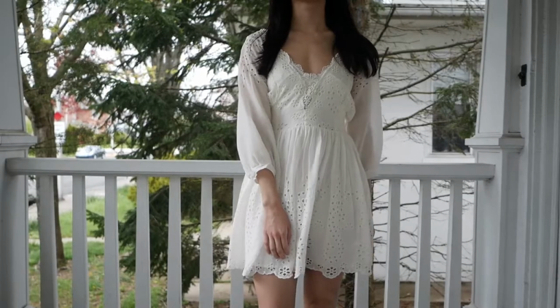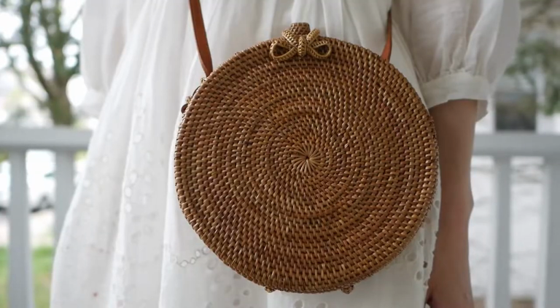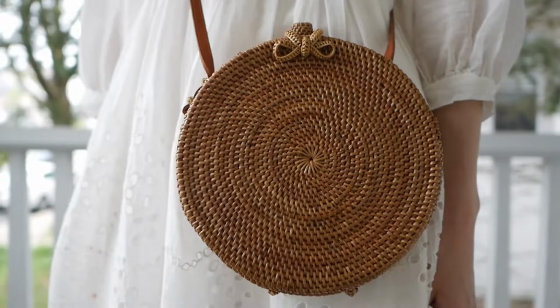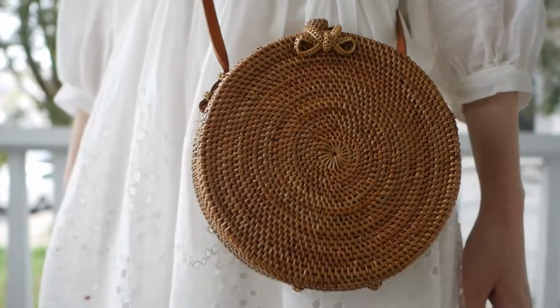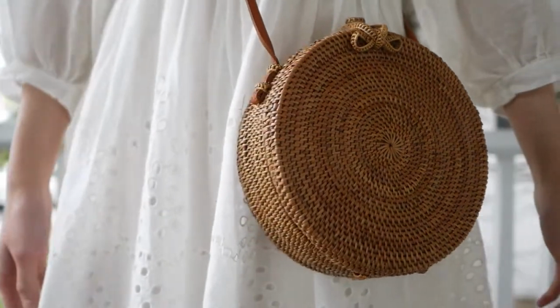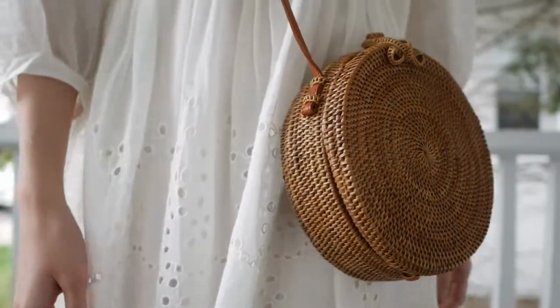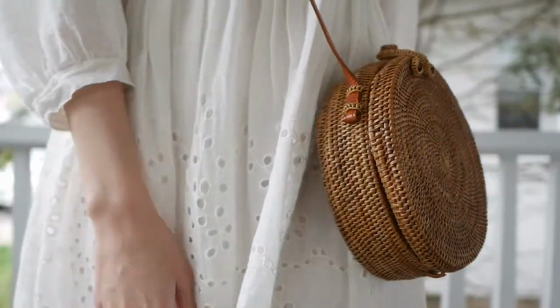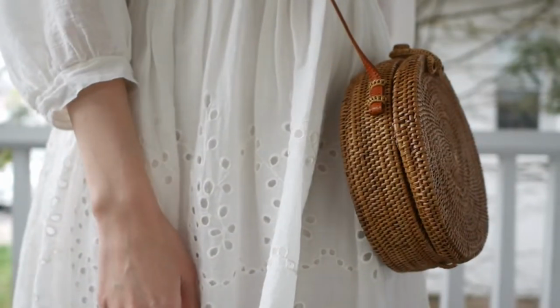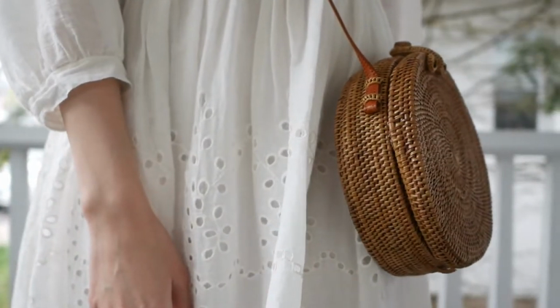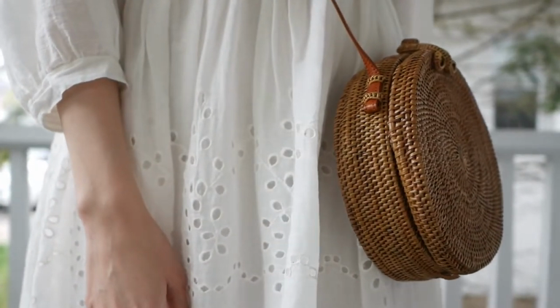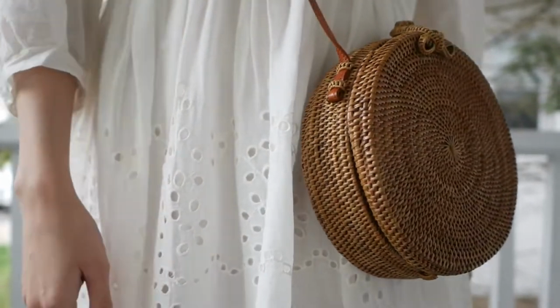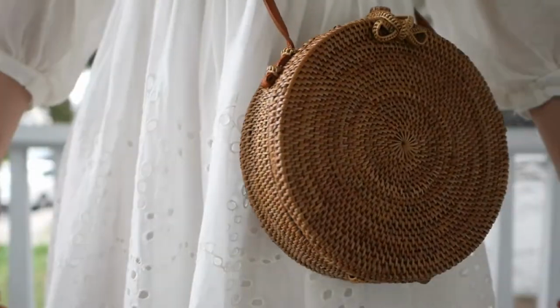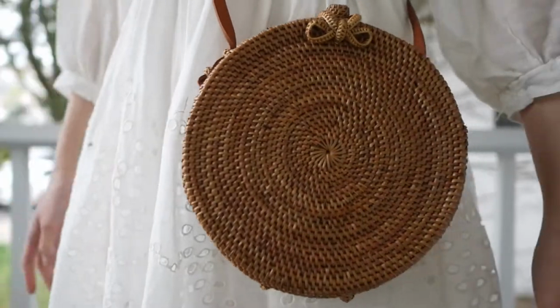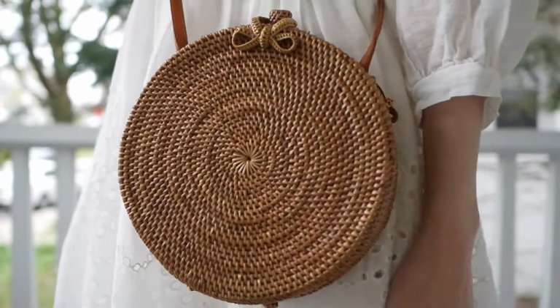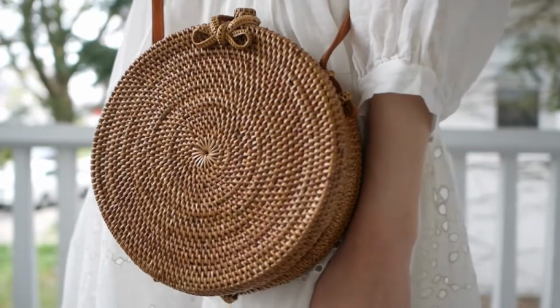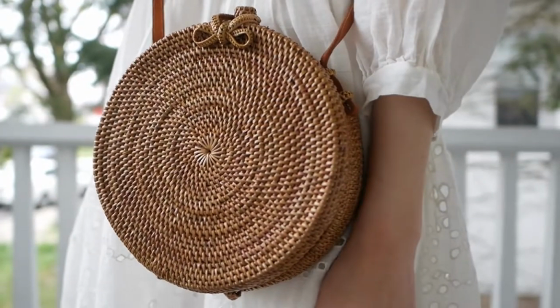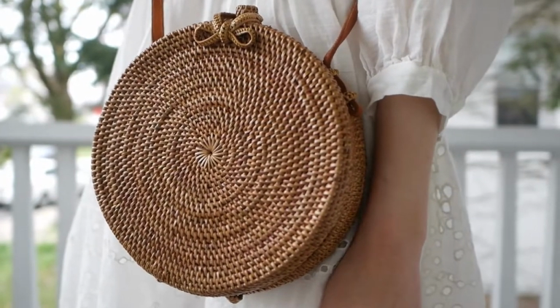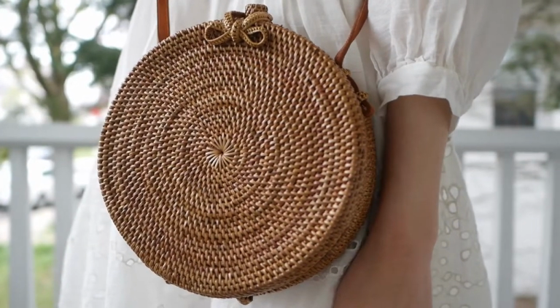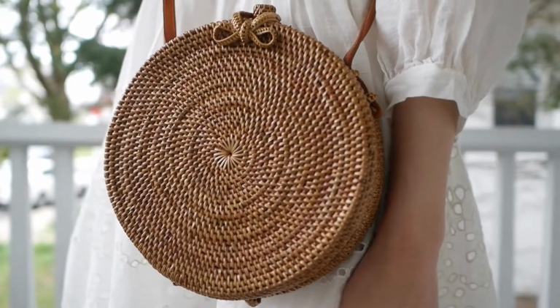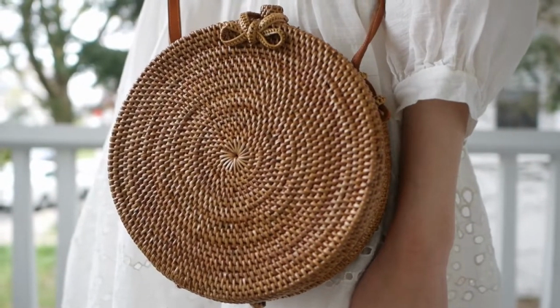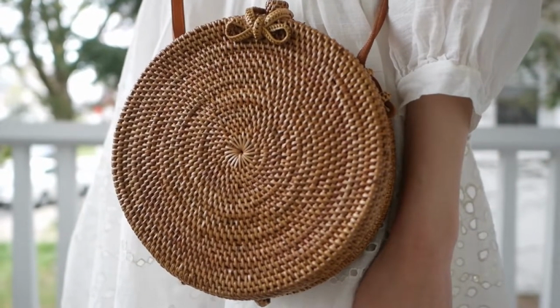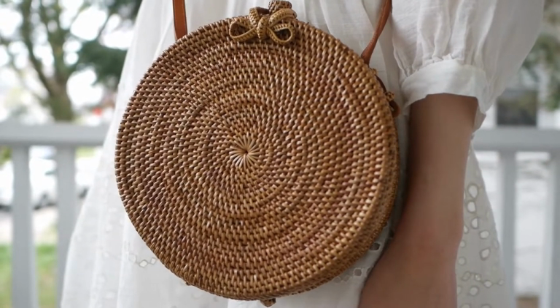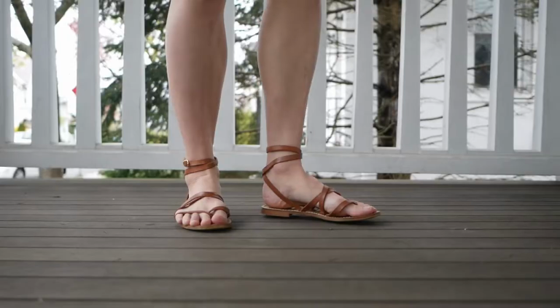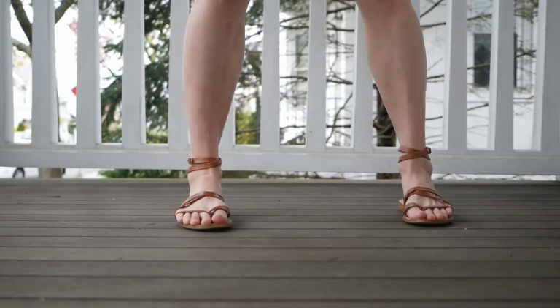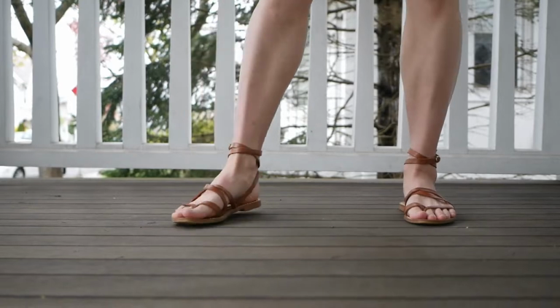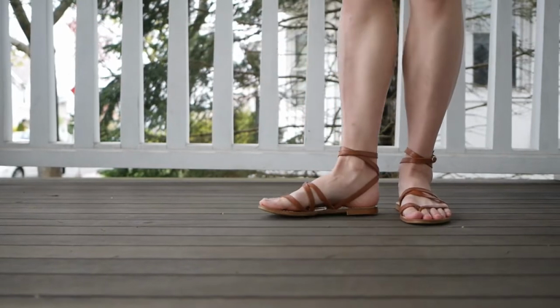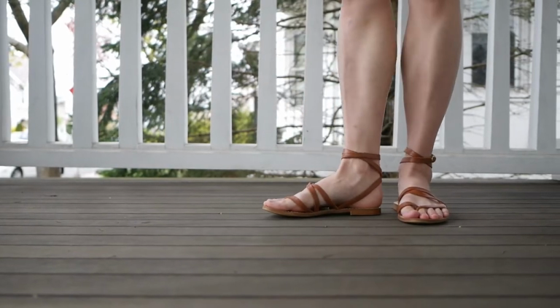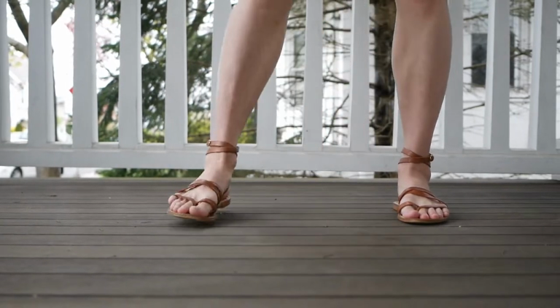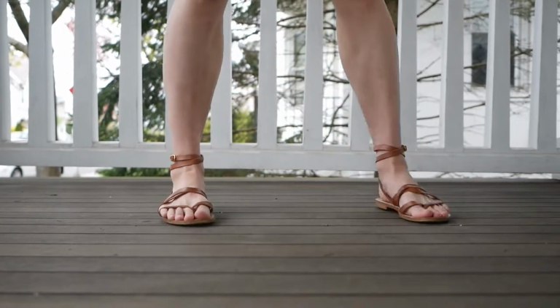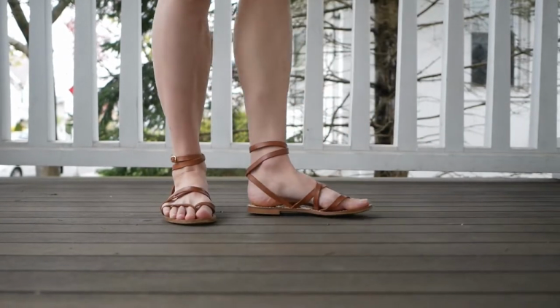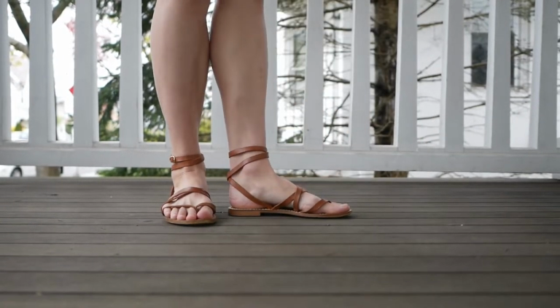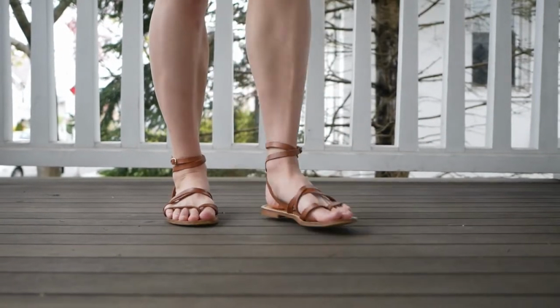To build on the soft and romantic feel, I grabbed my straw bag from Amazon. I think this bag is super cute and as a bonus it's really affordable. And for shoes, I just have these really simple strappy sandals from TJ Maxx.